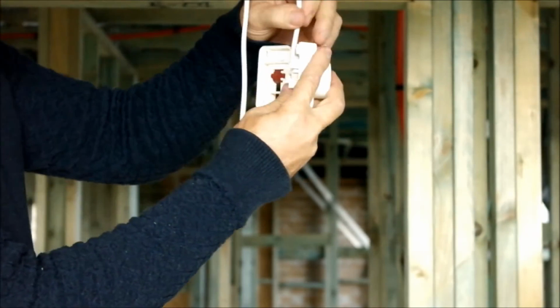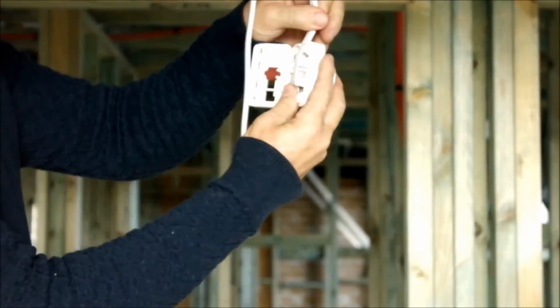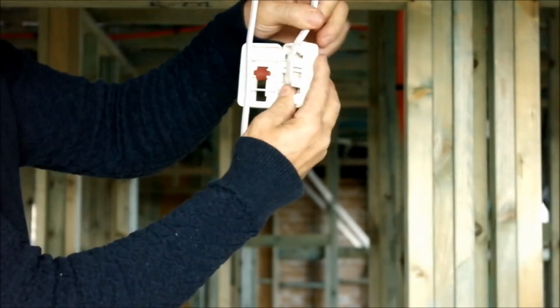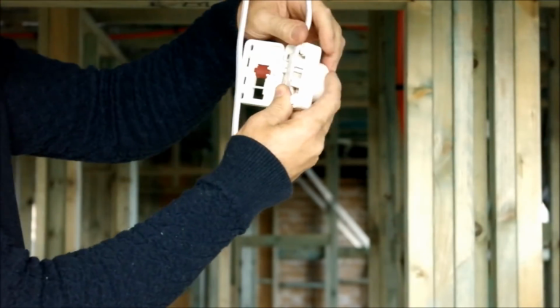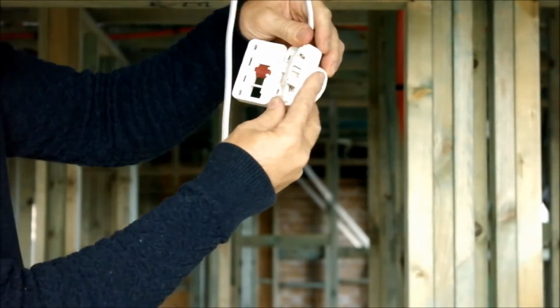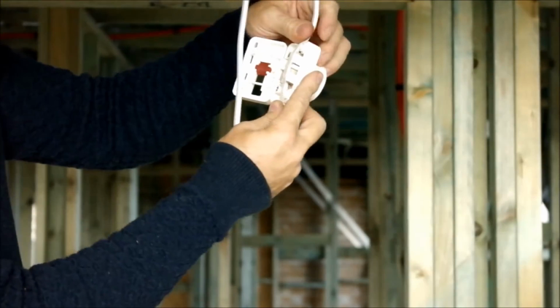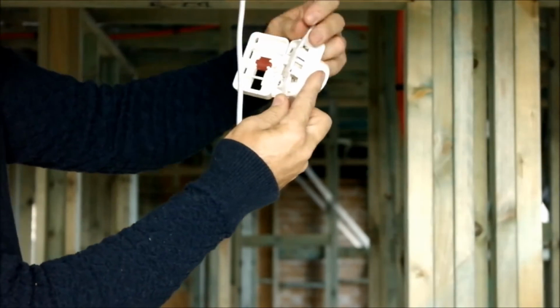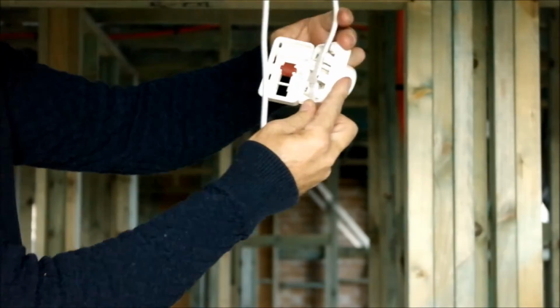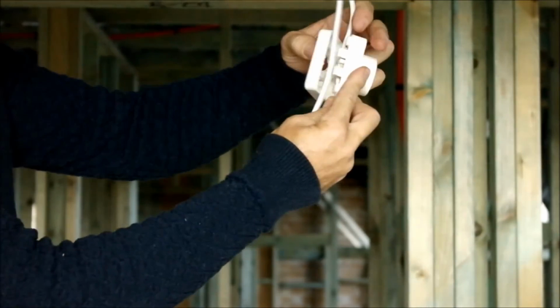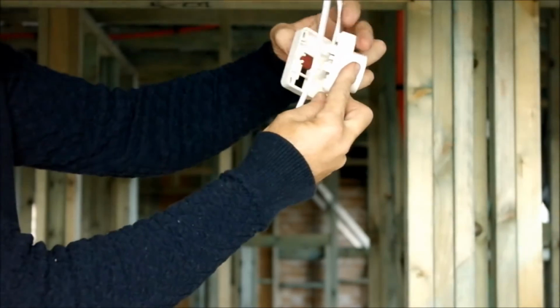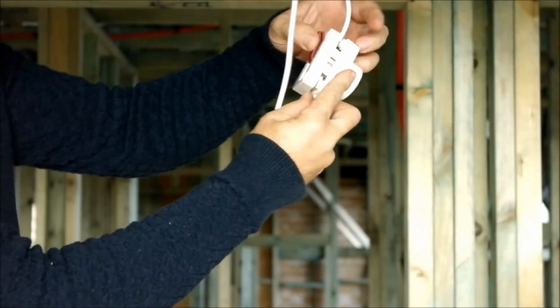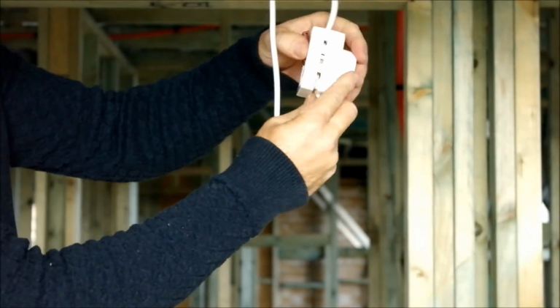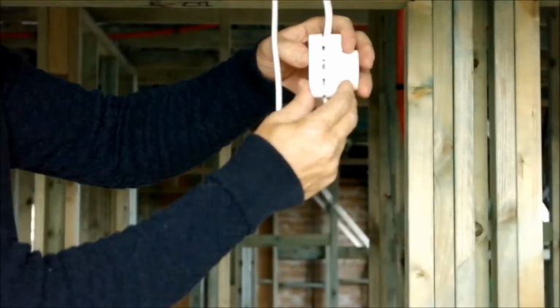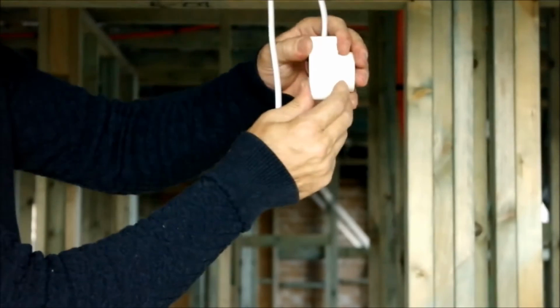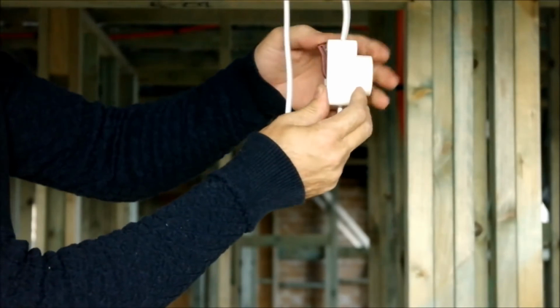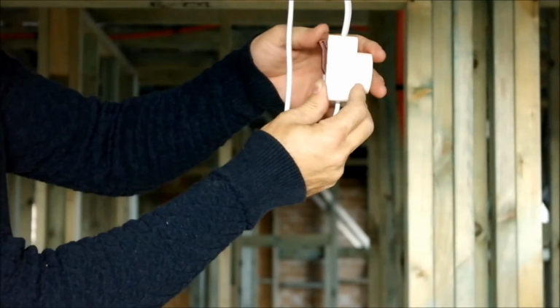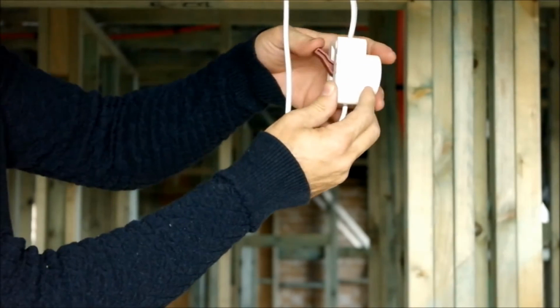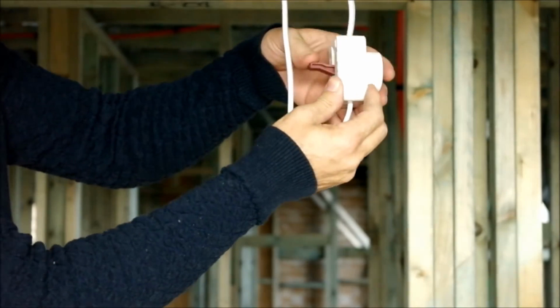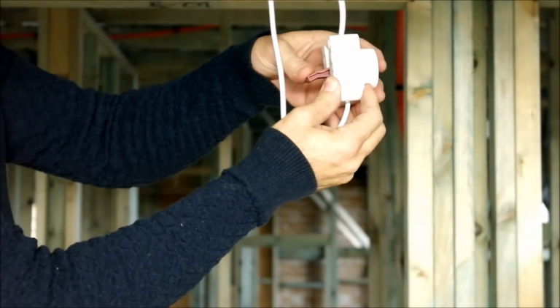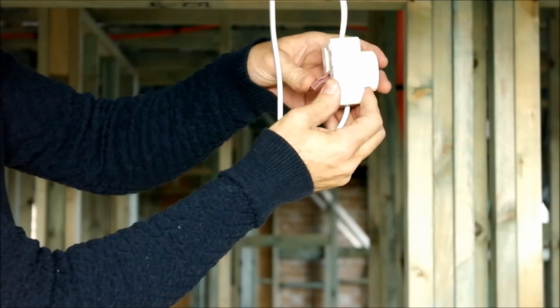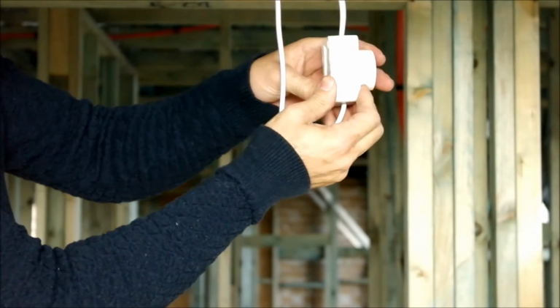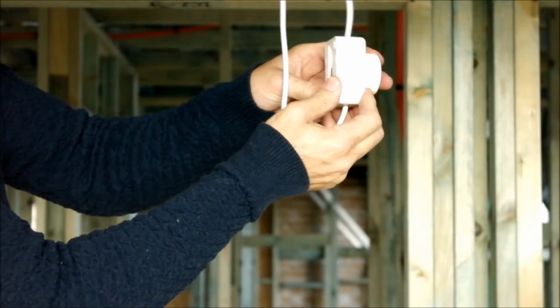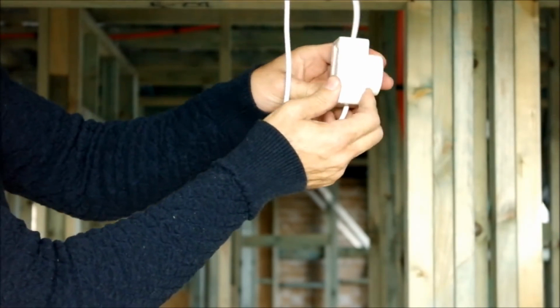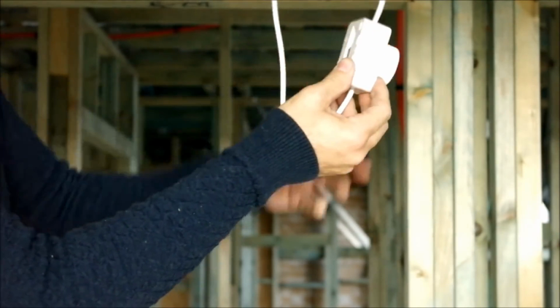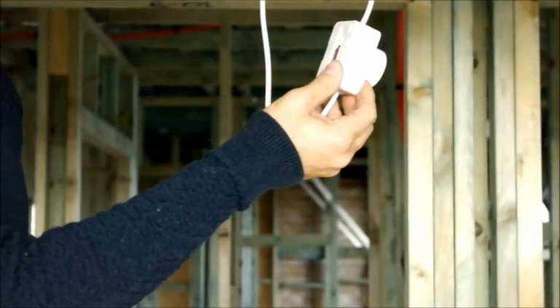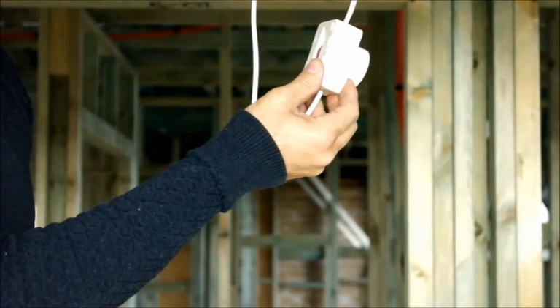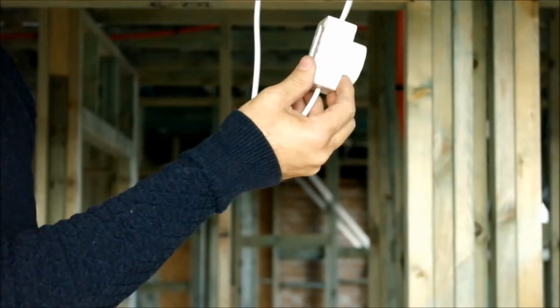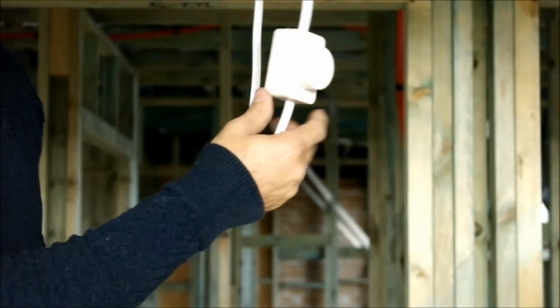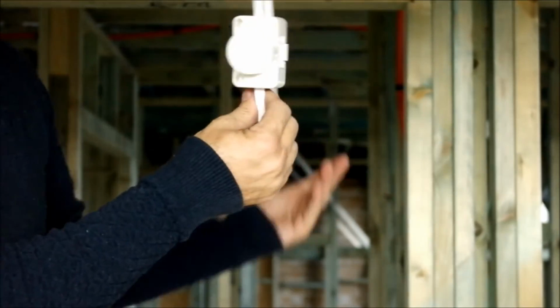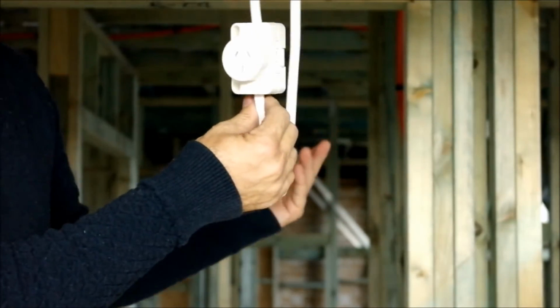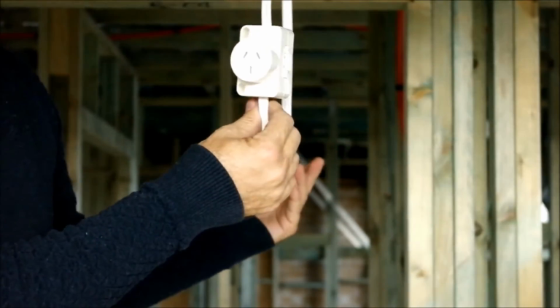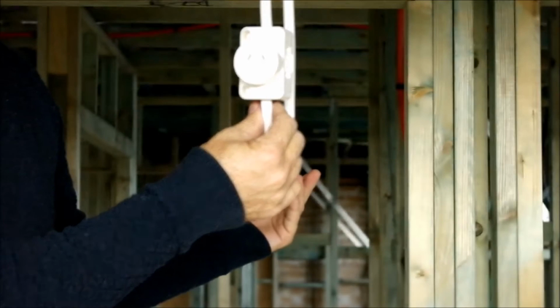Once we've laid the cable in the guide, close the rear housing shut like so, and then rotate the rear red lever until it clicks. That's it — it's terminated.